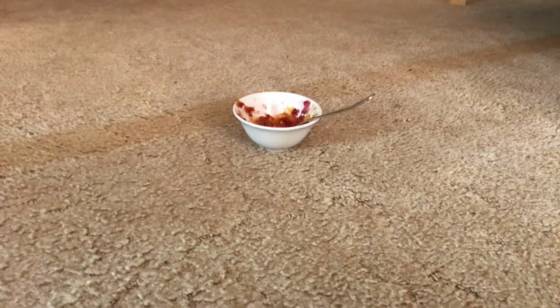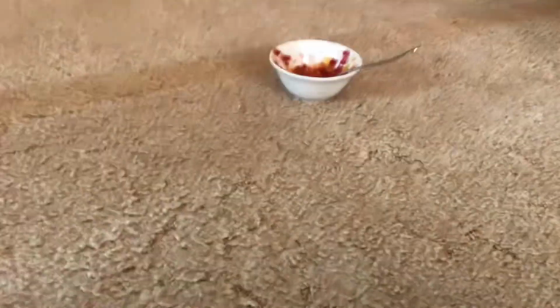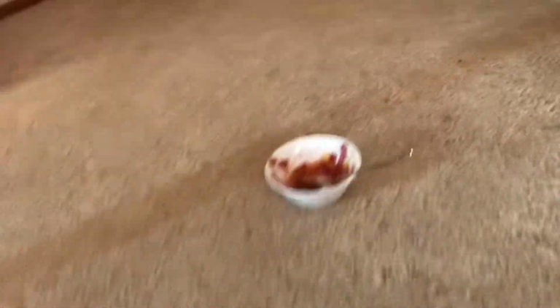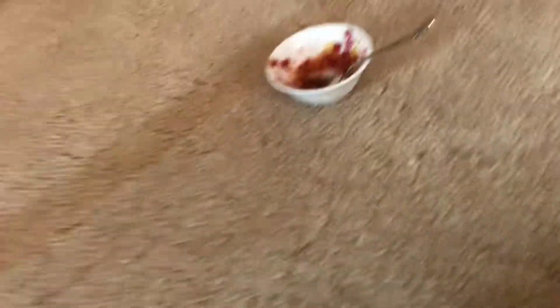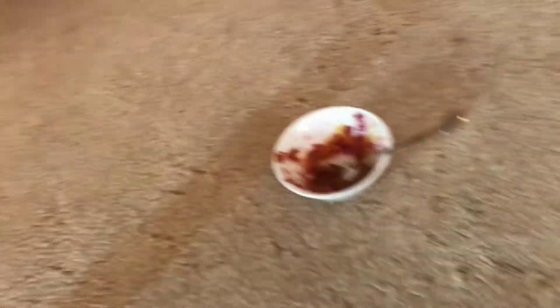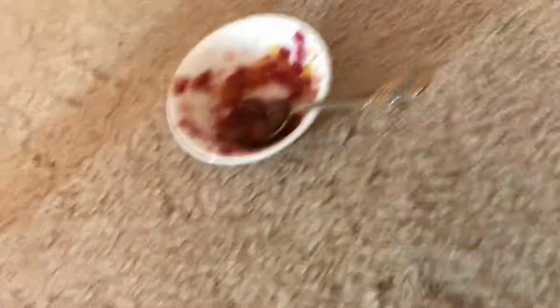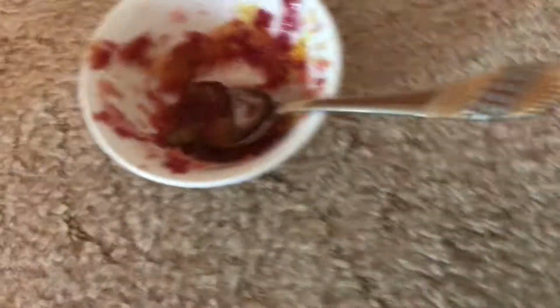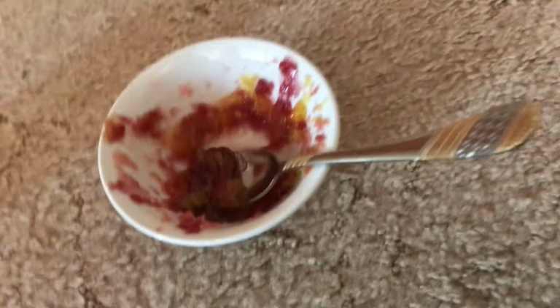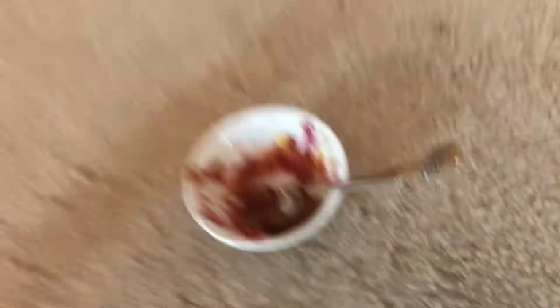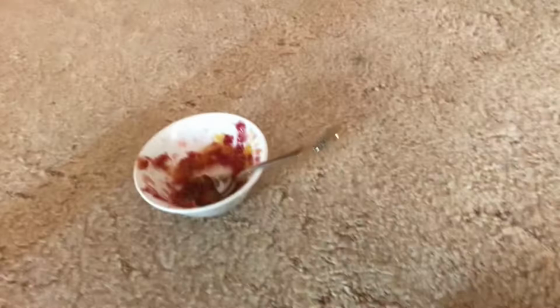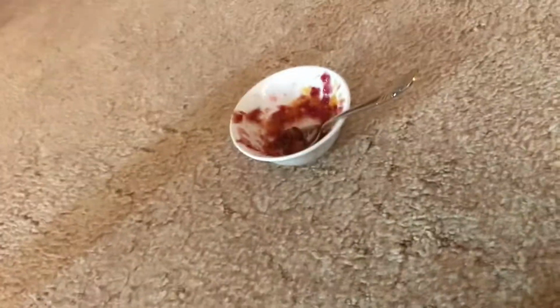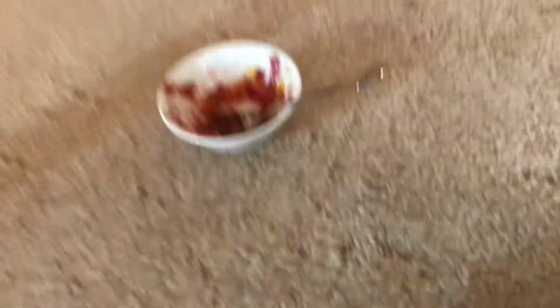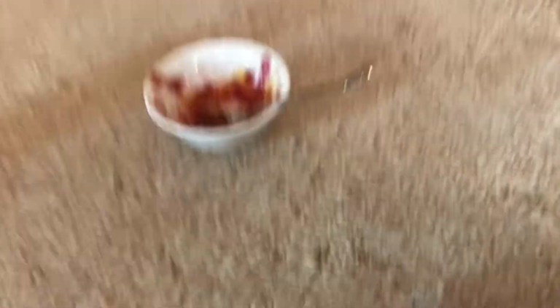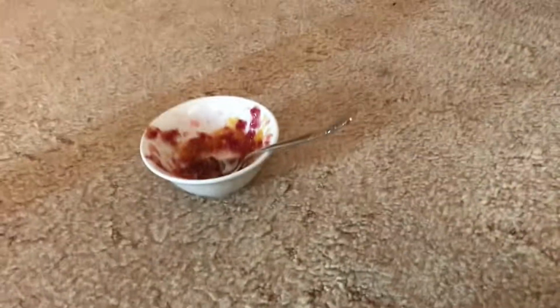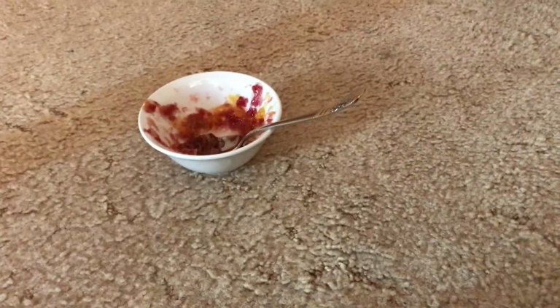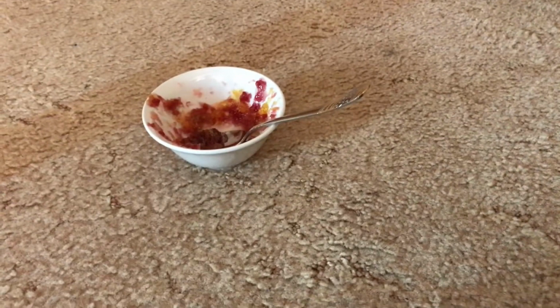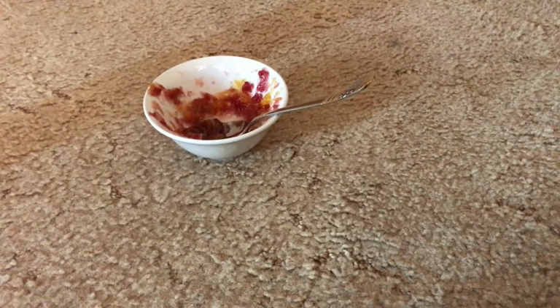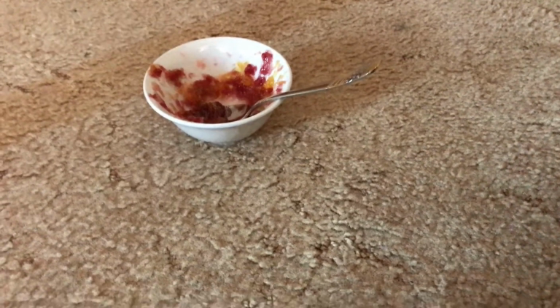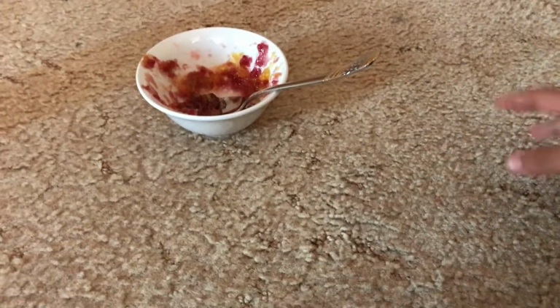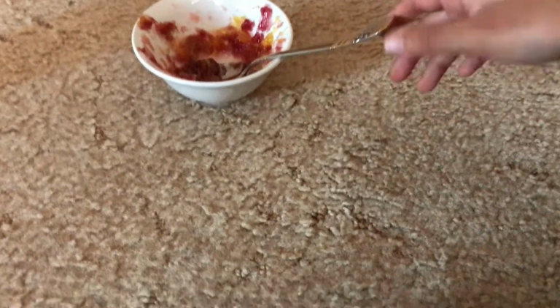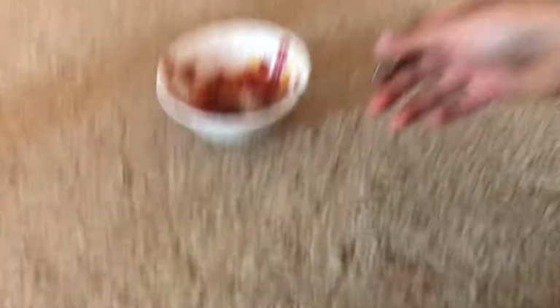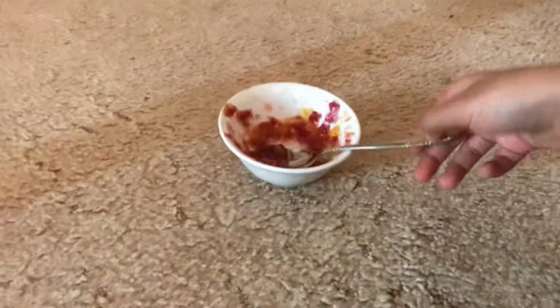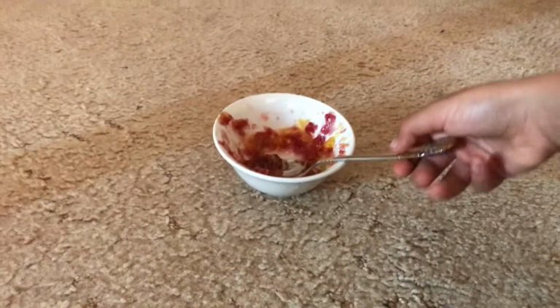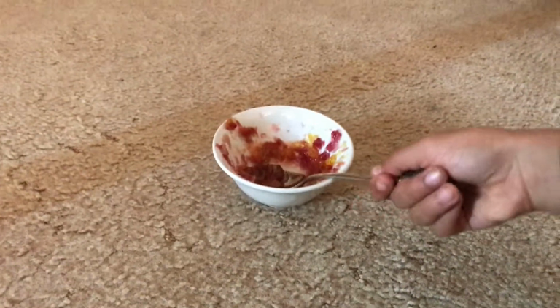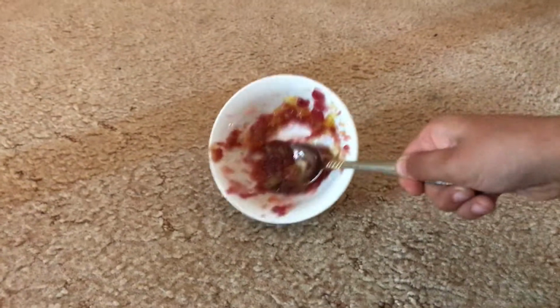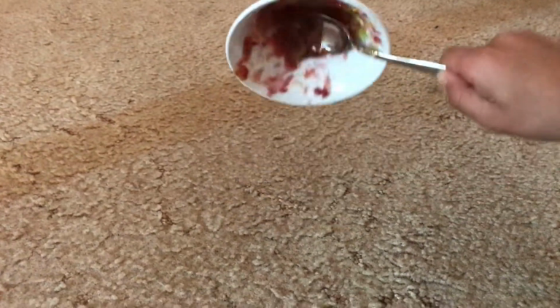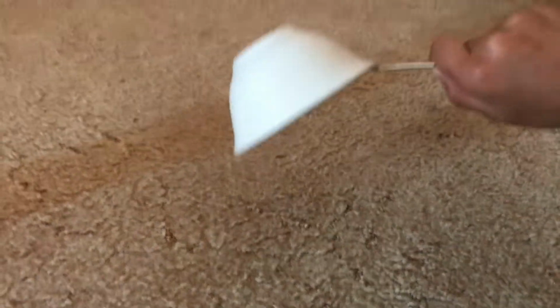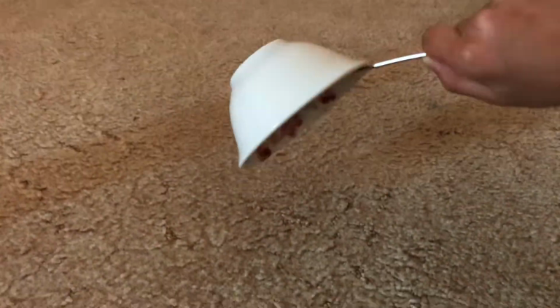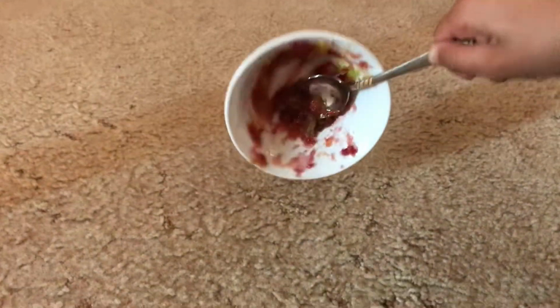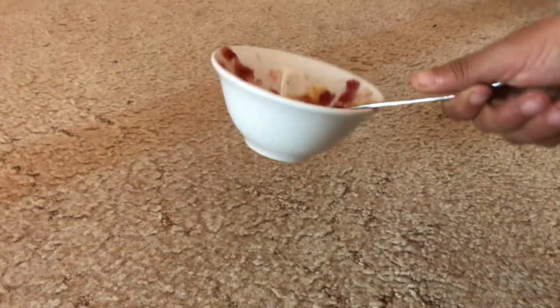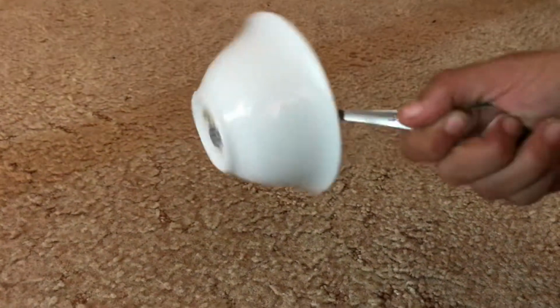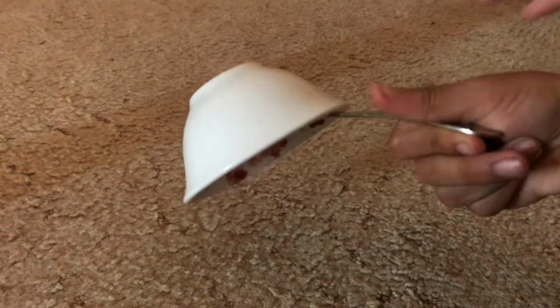Okay guys, so I've made this mixture with Sour Patch Kids, put it in the freezer, and then this happened. If I just grab this spoon, it literally is completely frozen.